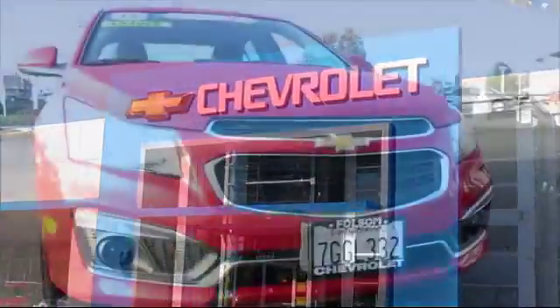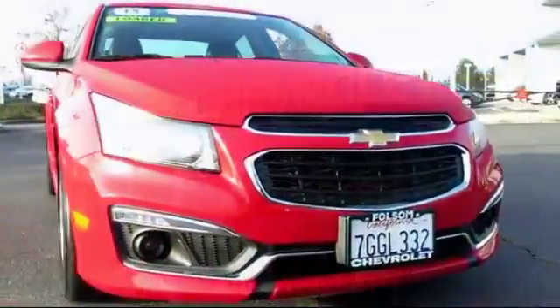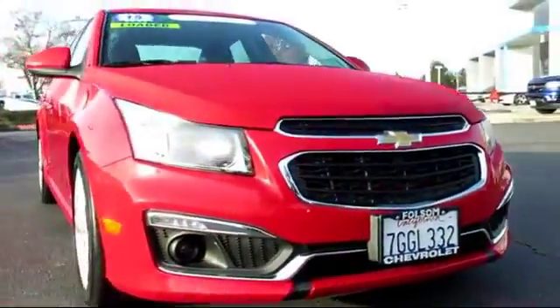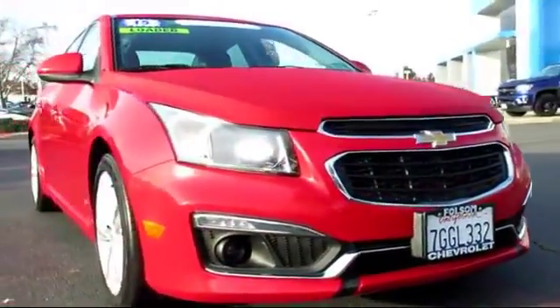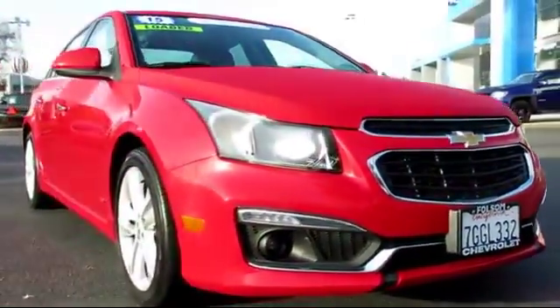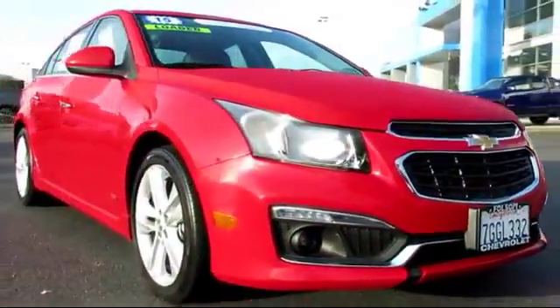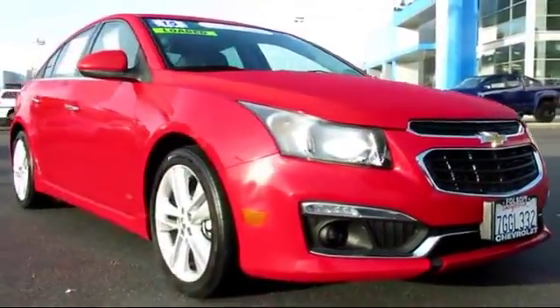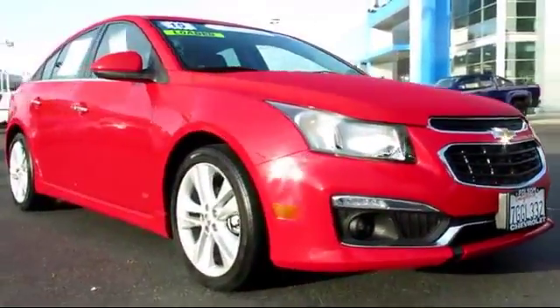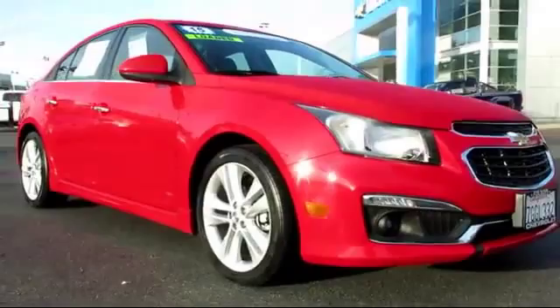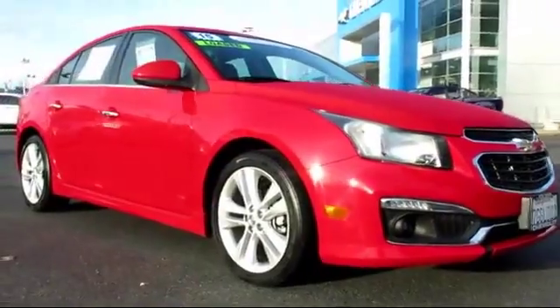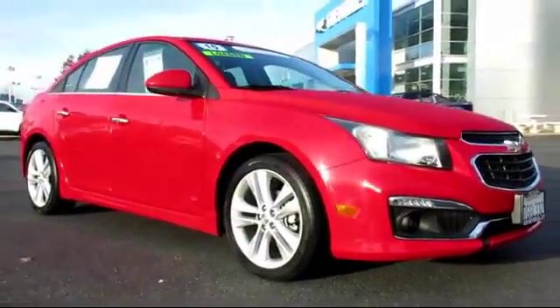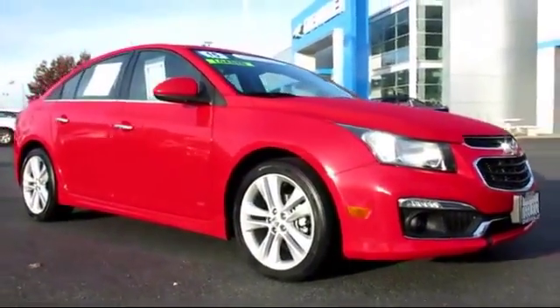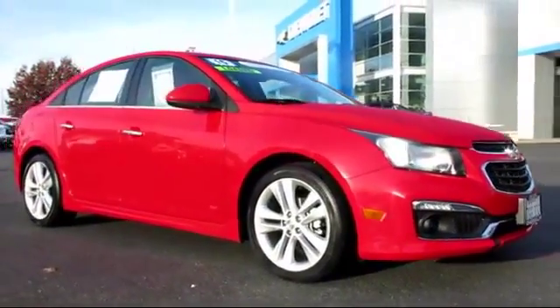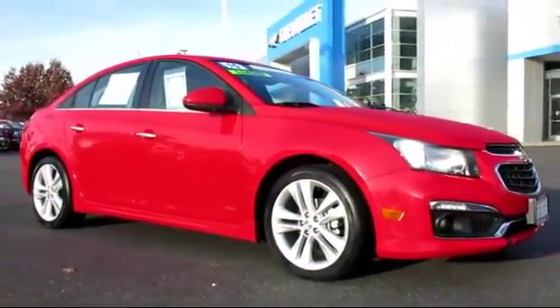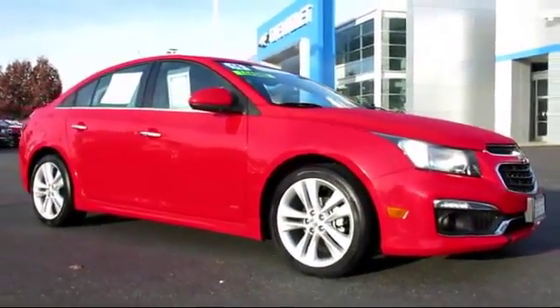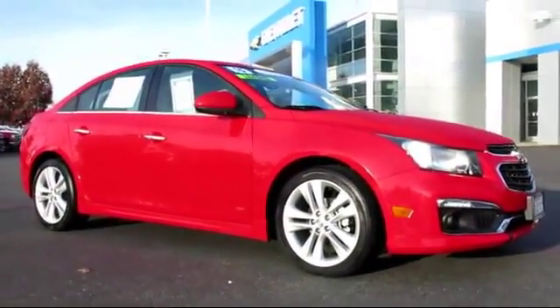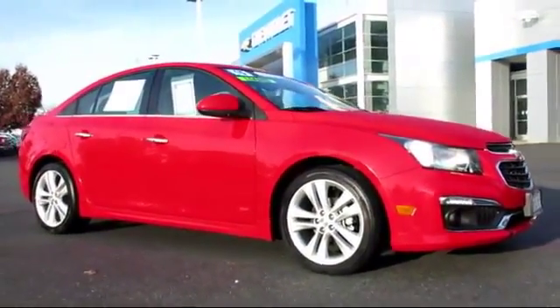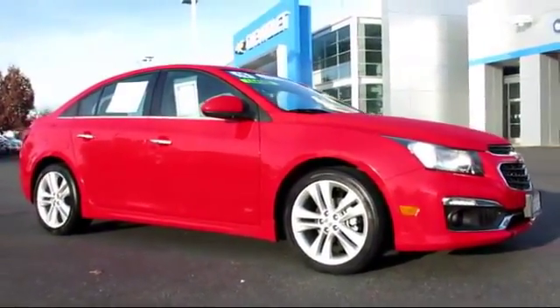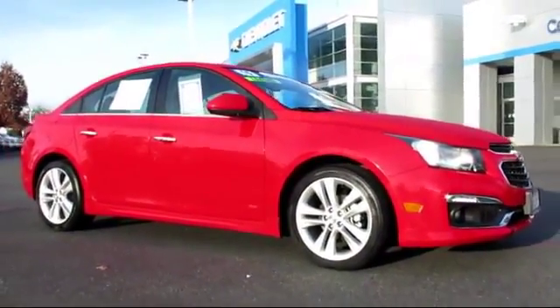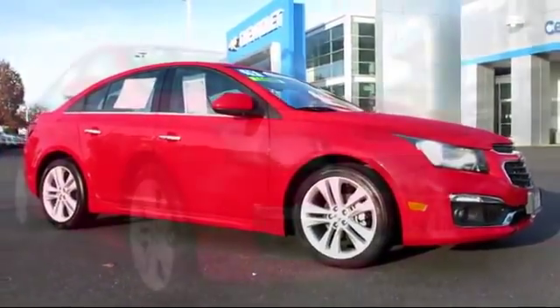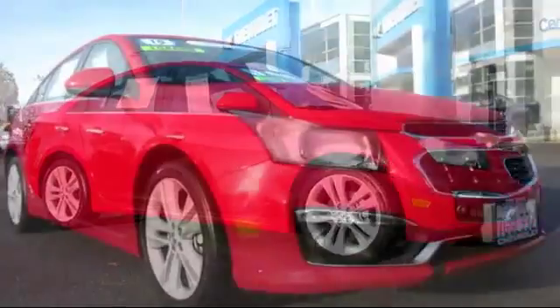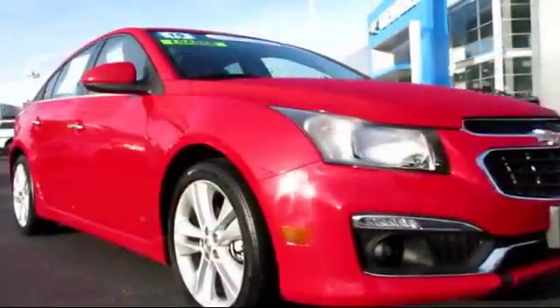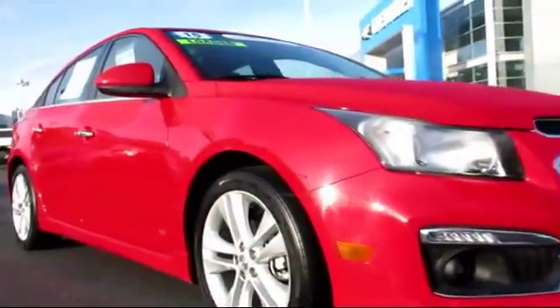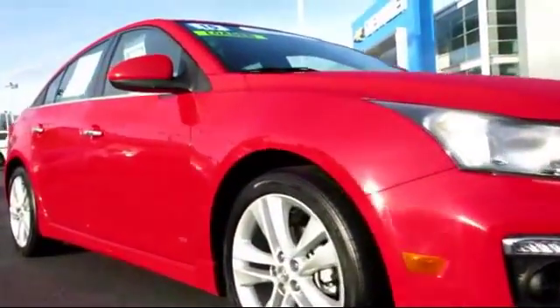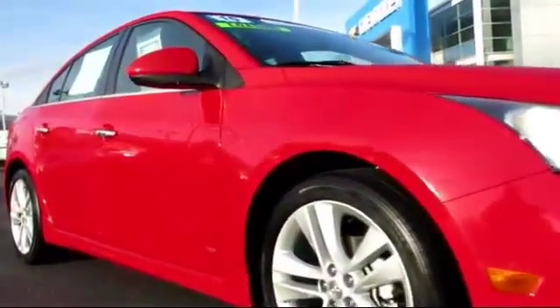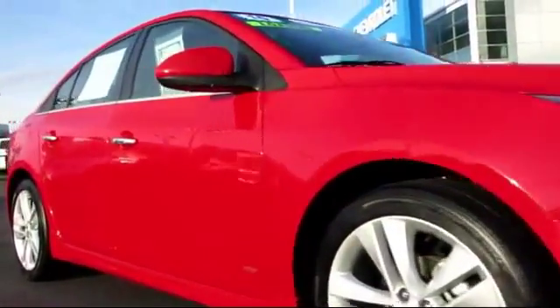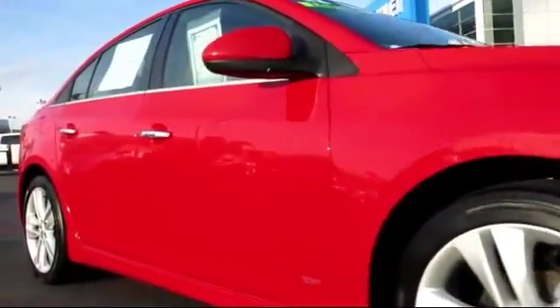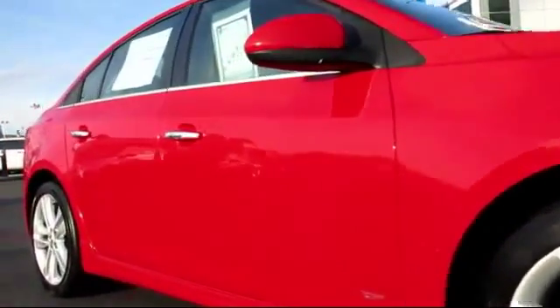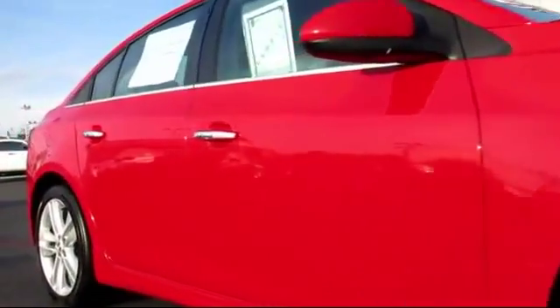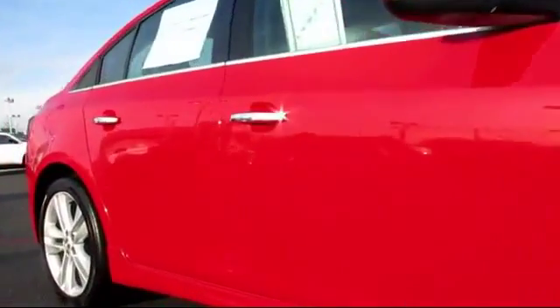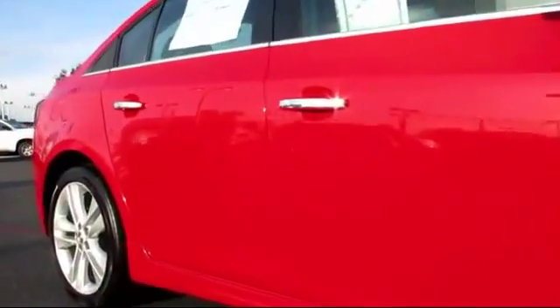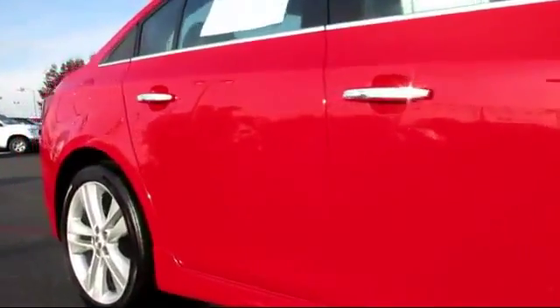Here's another example of a great GM certified vehicle, and it comes equipped with Sirius XM Satellite Radio, heated seats, OnStar, keyless entry, moonroof, and a backup camera.